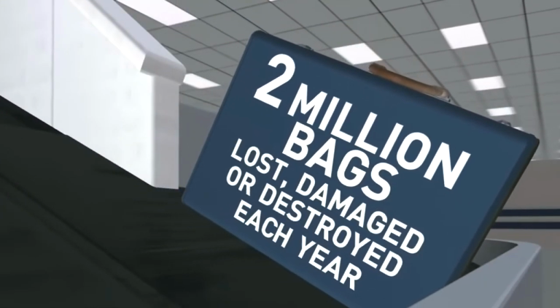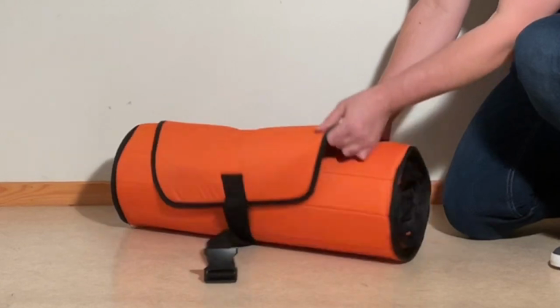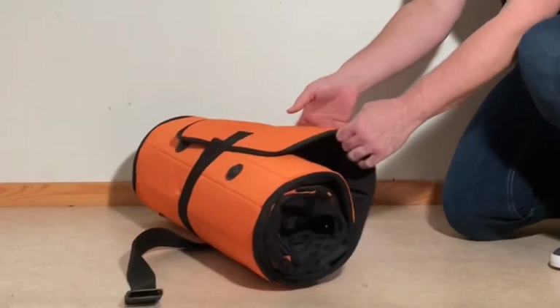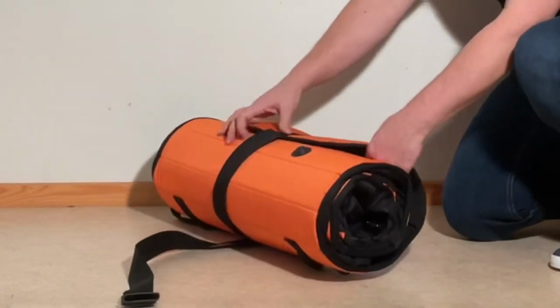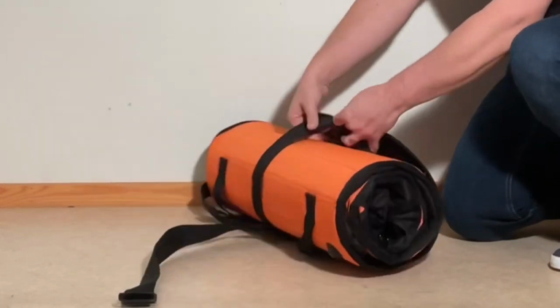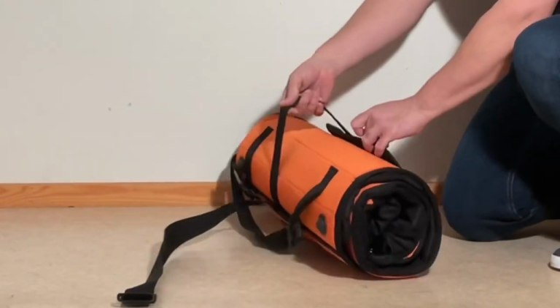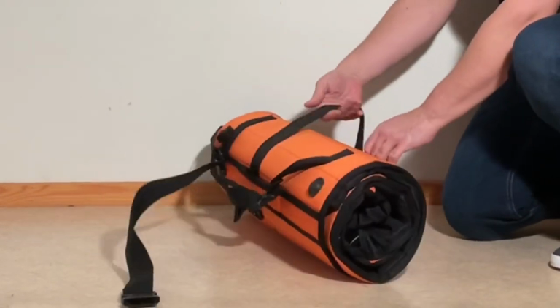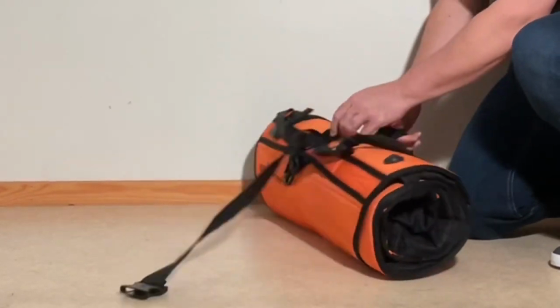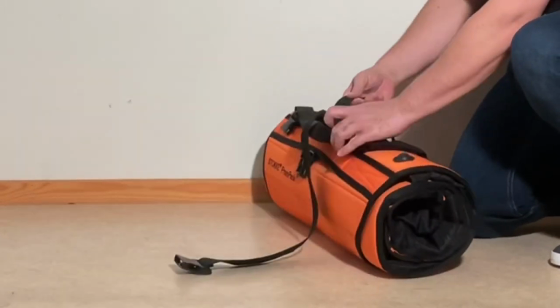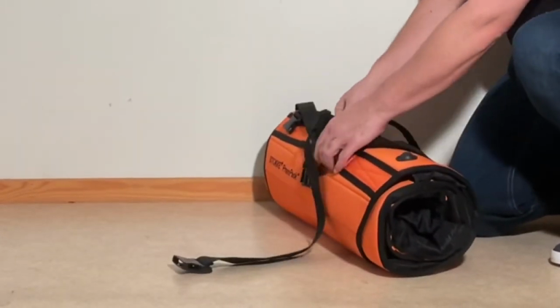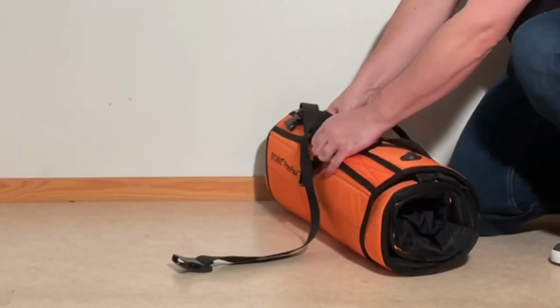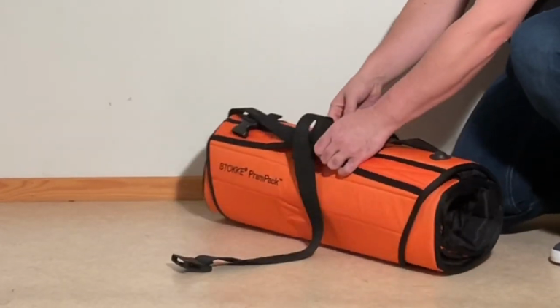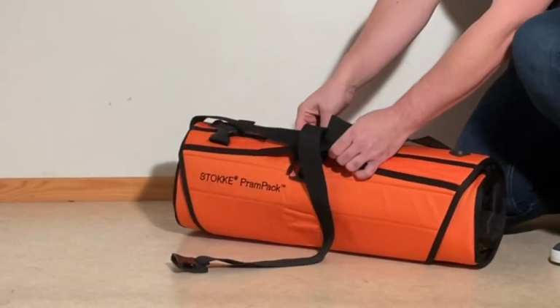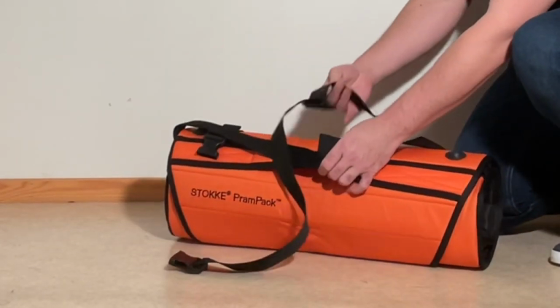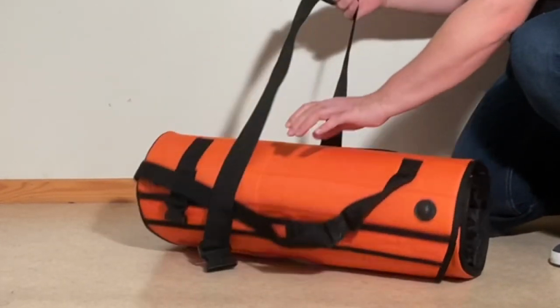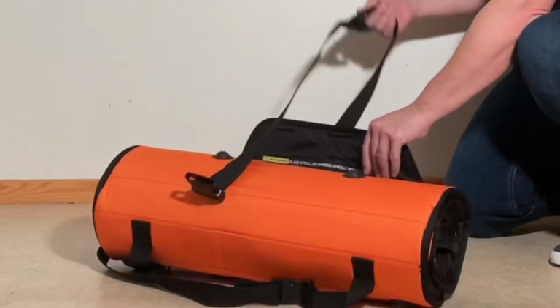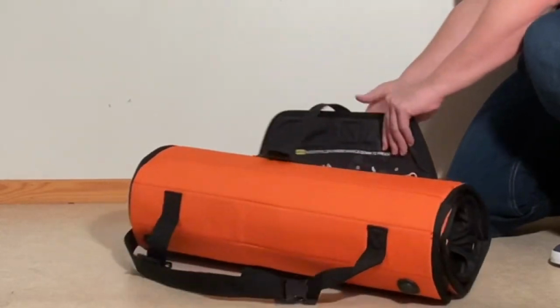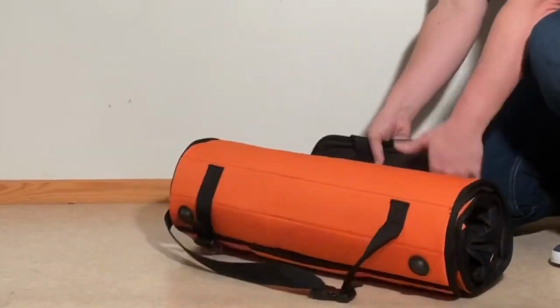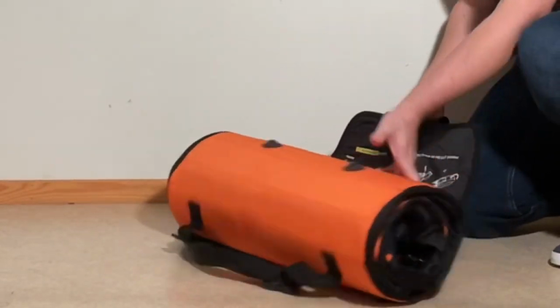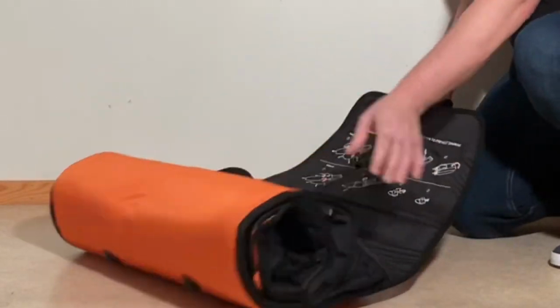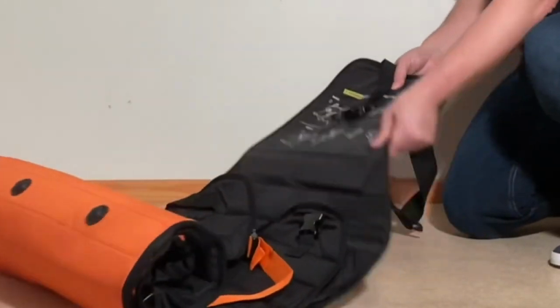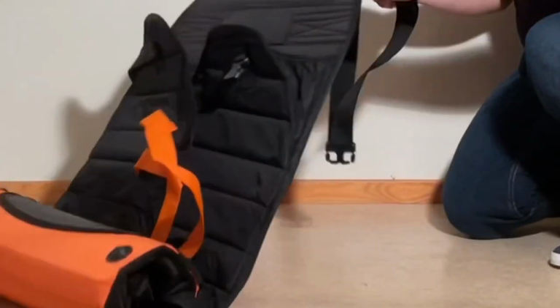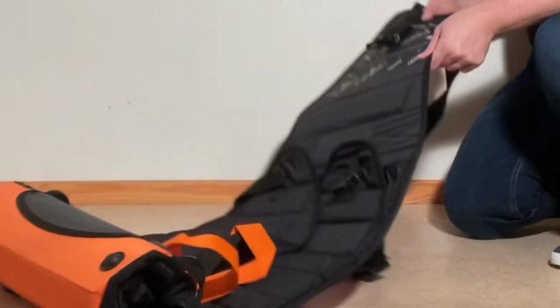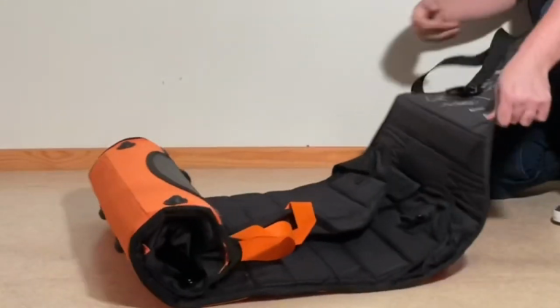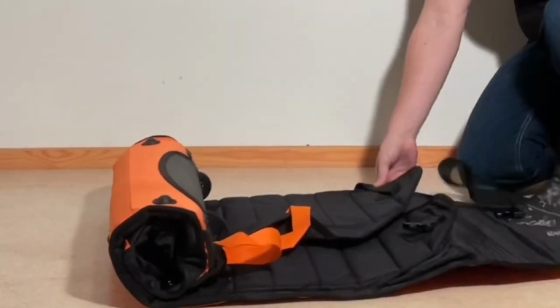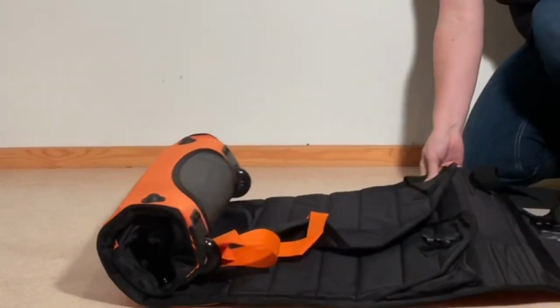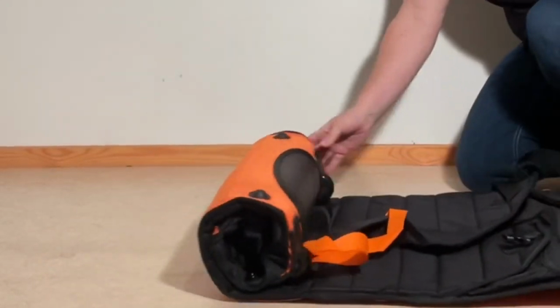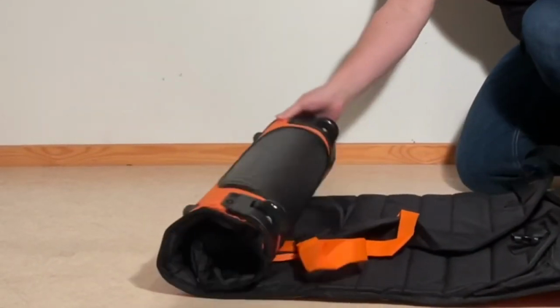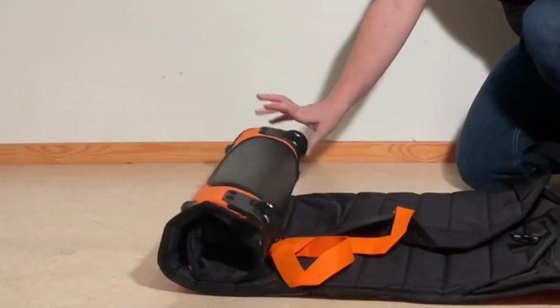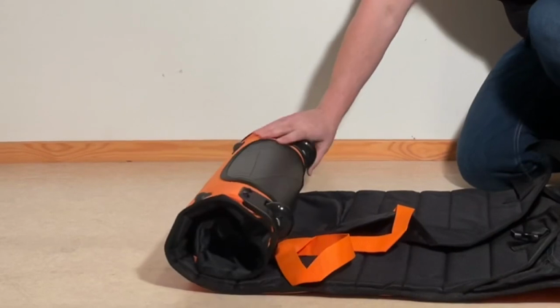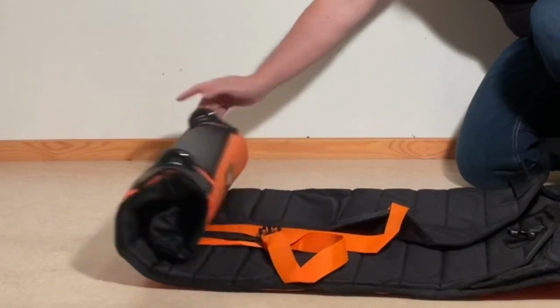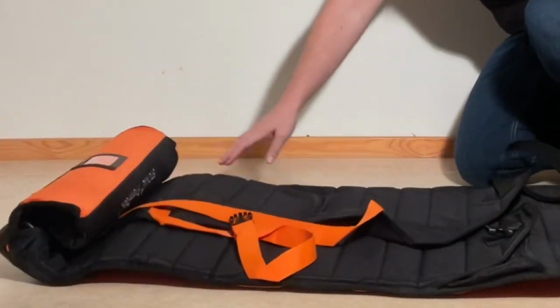Before we begin, I'd just like to say that we aren't affiliated with Stokke, nor do we earn any money from what may come to sound like an advertisement. Rather, this video is purely meant to praise what, in our experience, is a superior product.